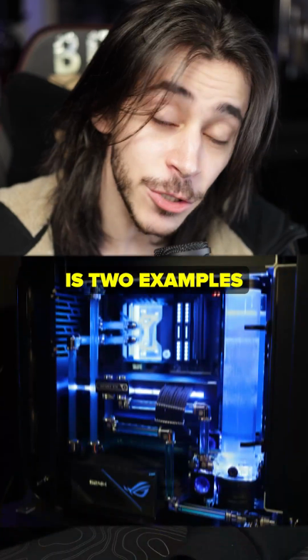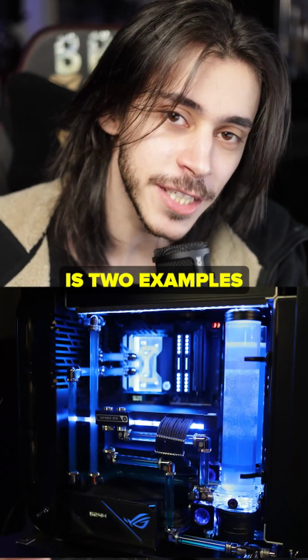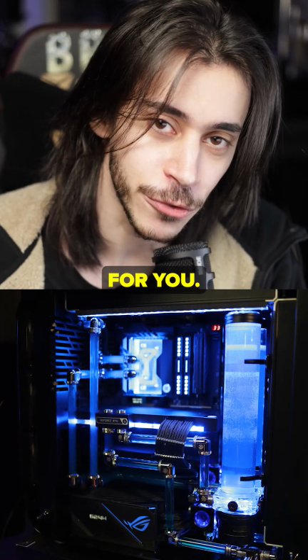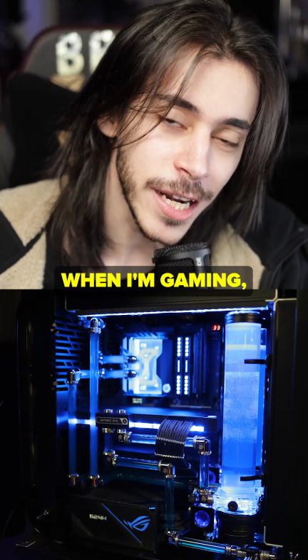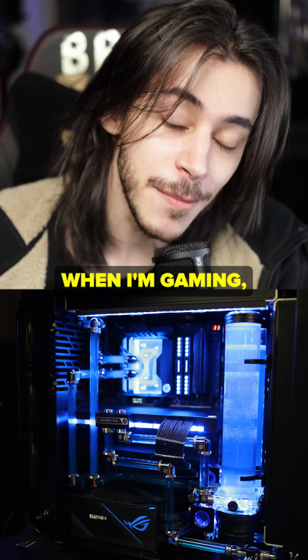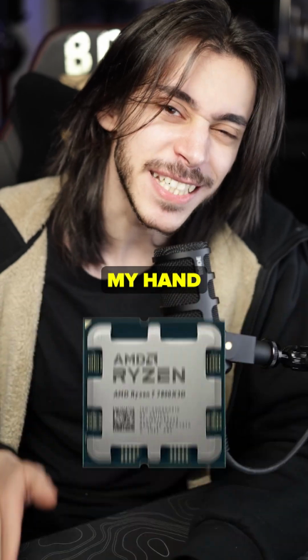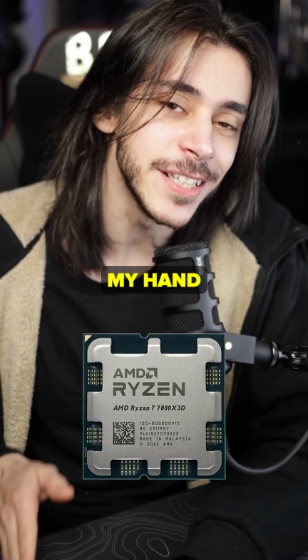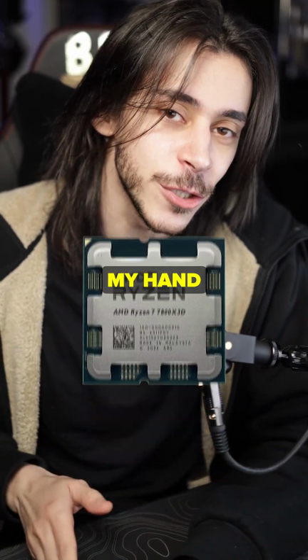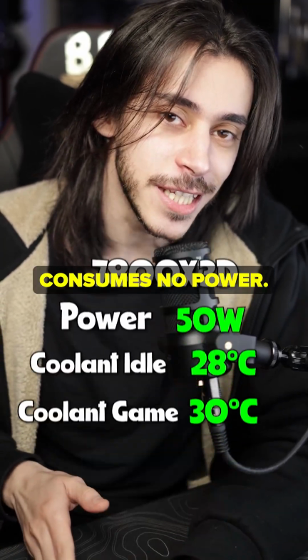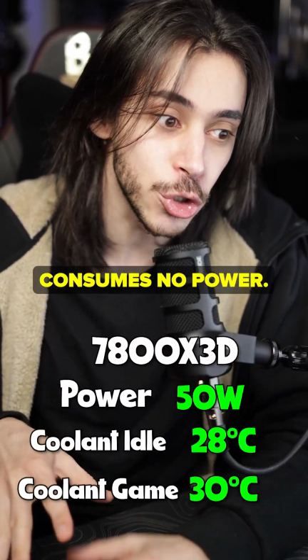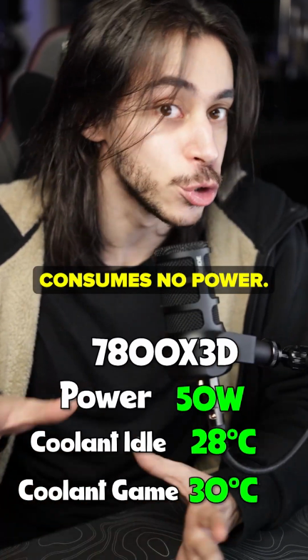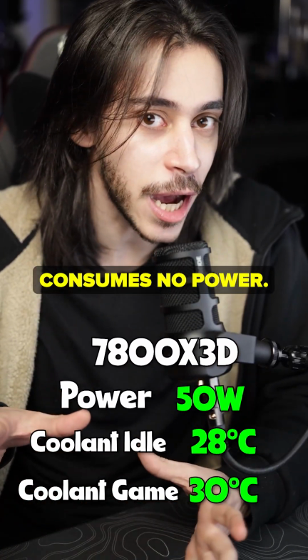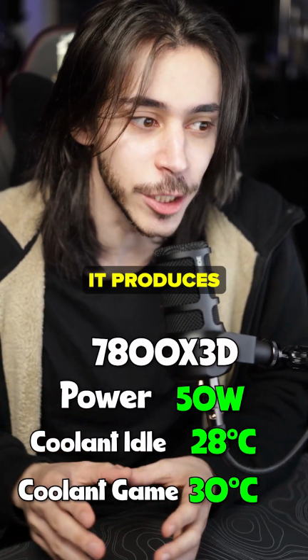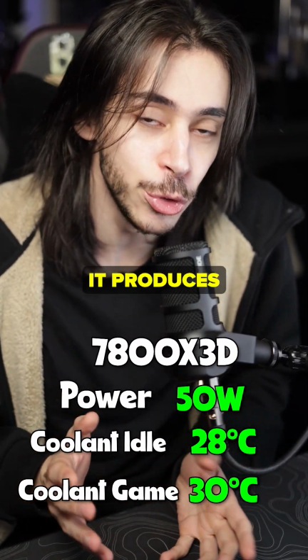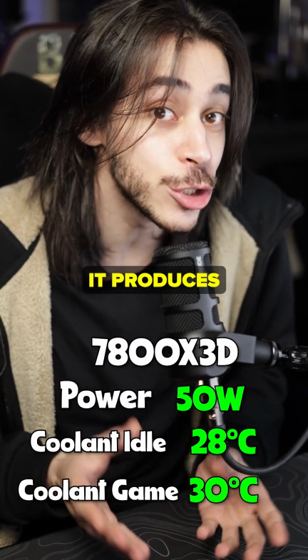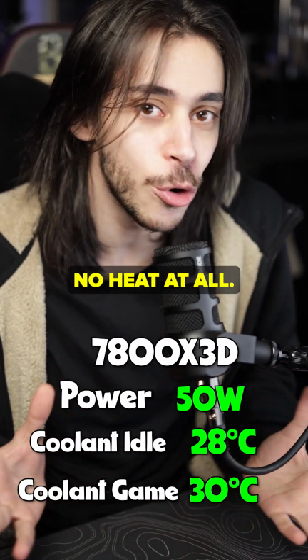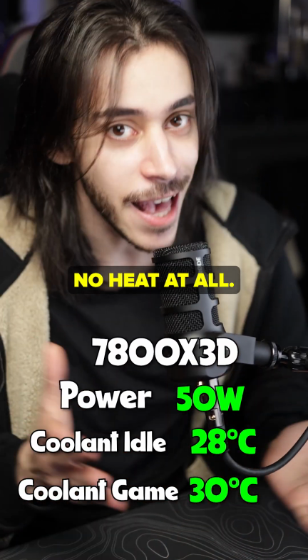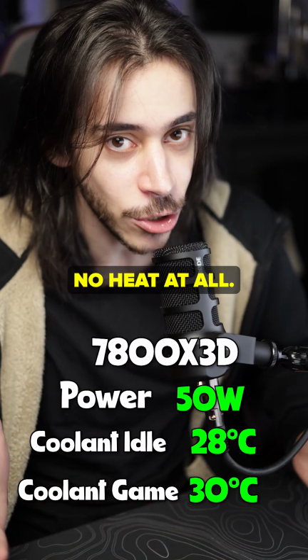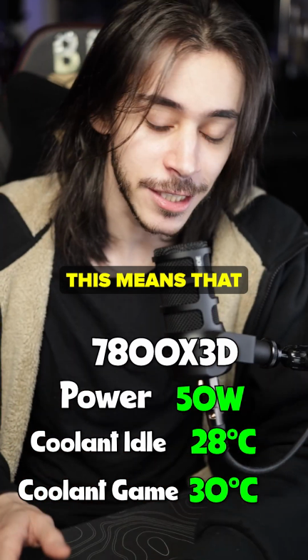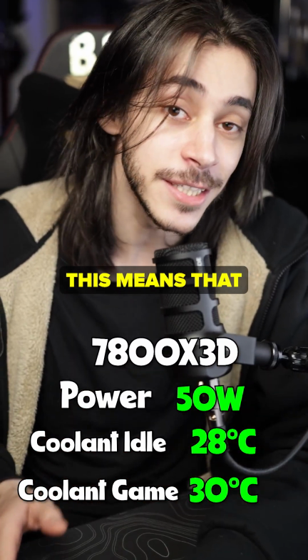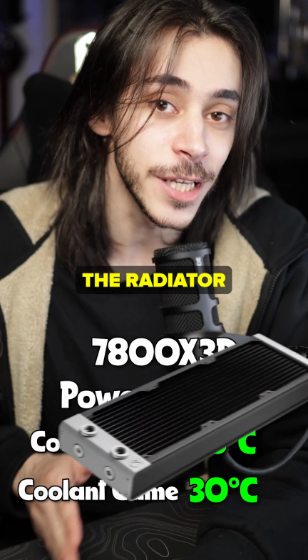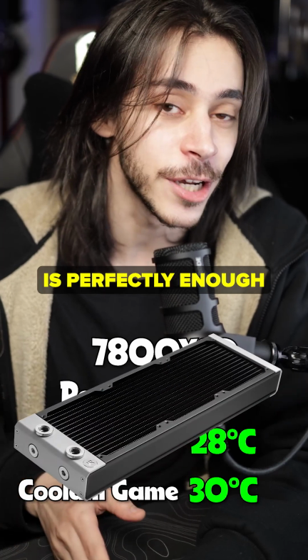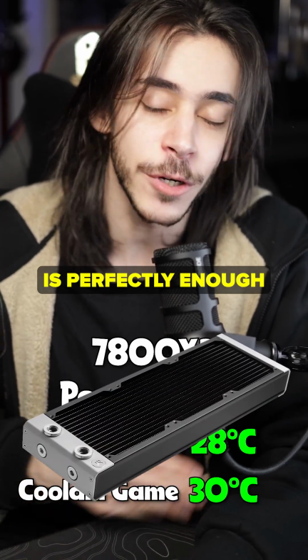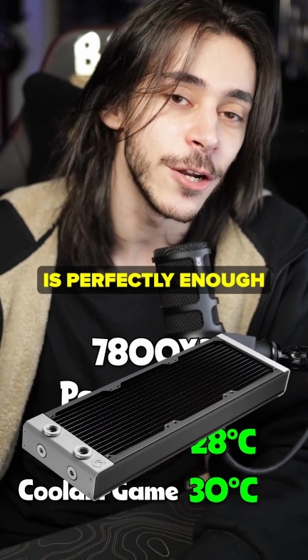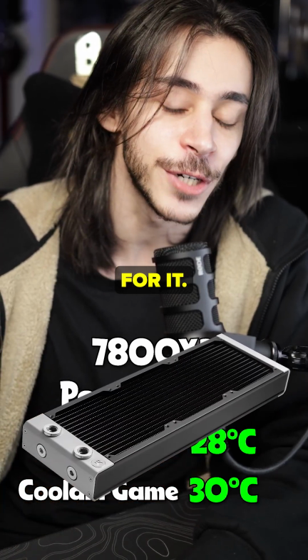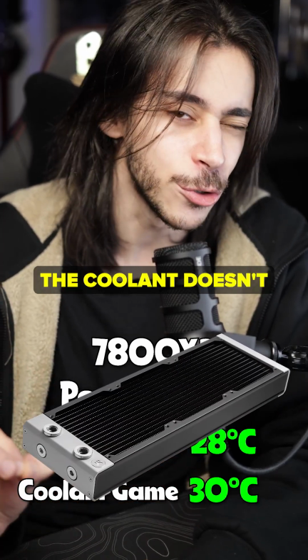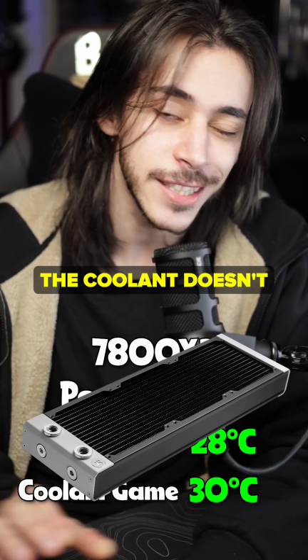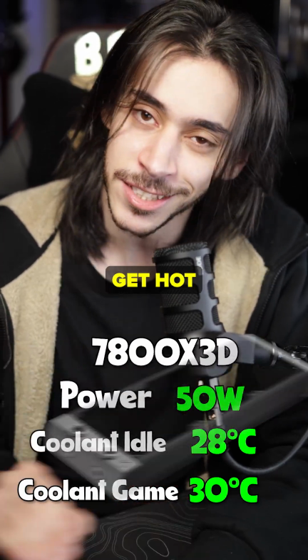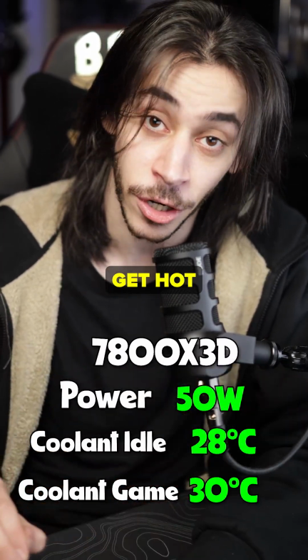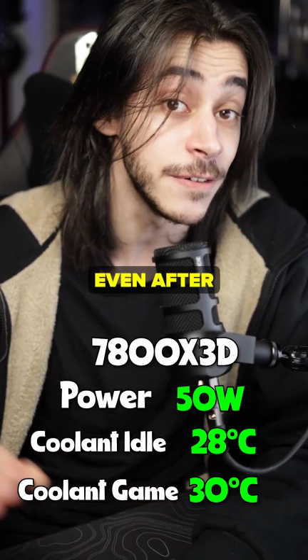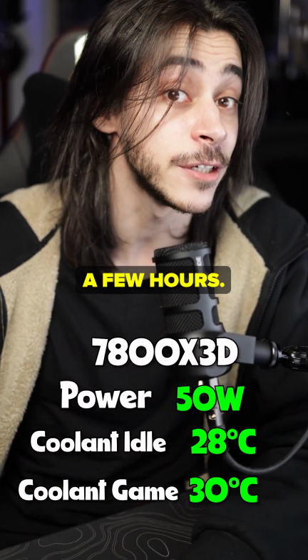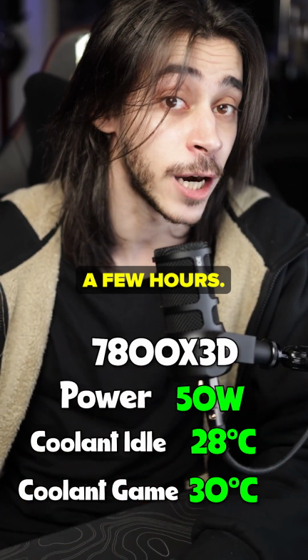Here's two examples for you. When I'm gaming, my 7800X 3D consumes no power — it produces no heat at all. This means the radiator is perfectly enough for it. The coolant doesn't get hot, even after a few hours.